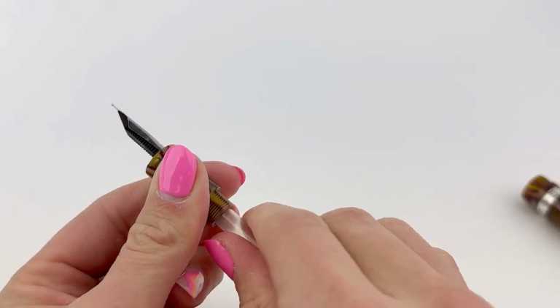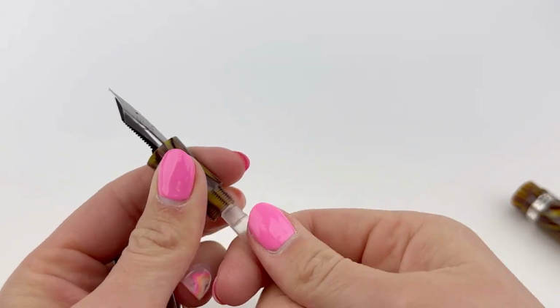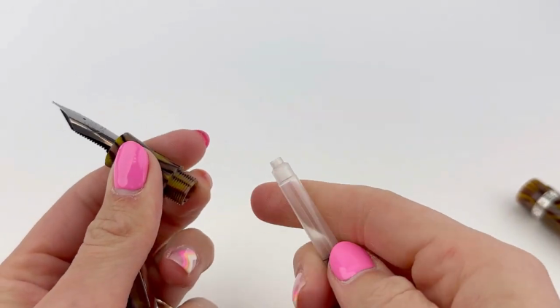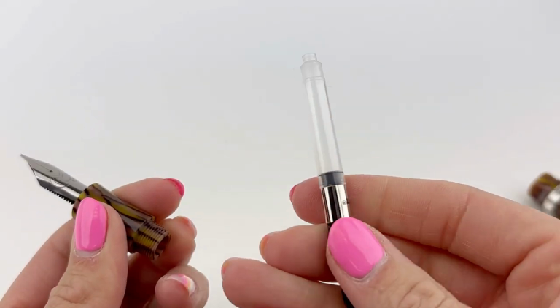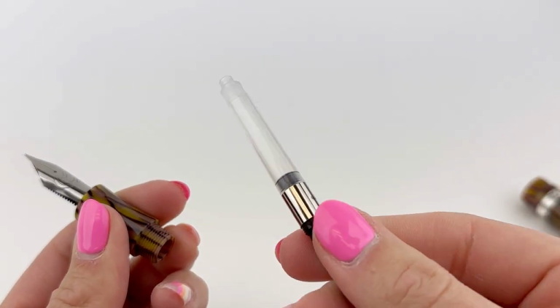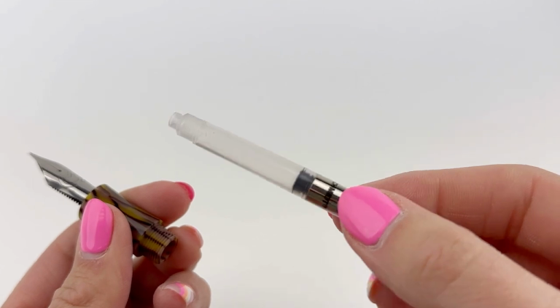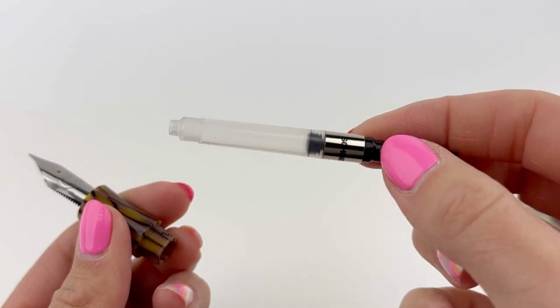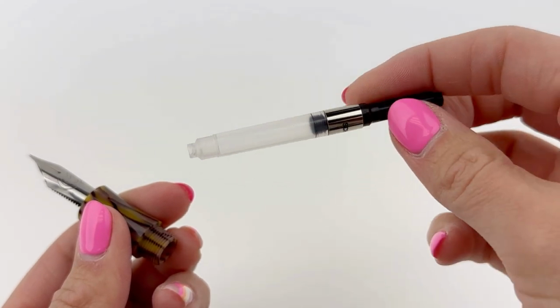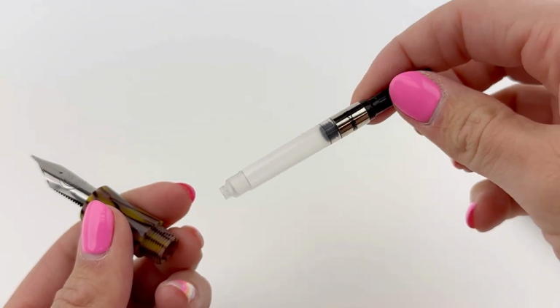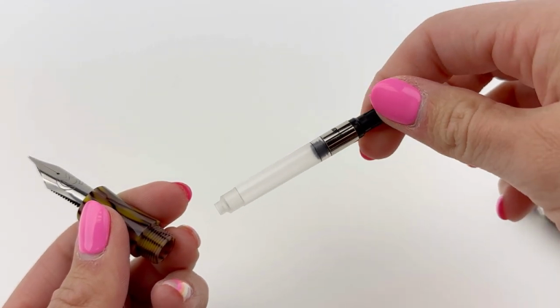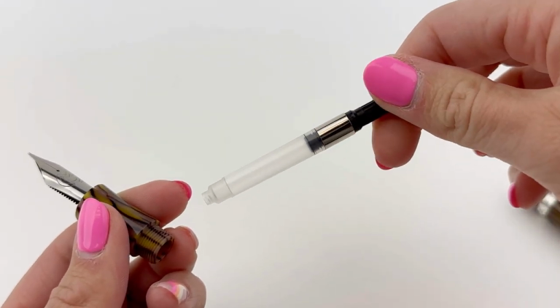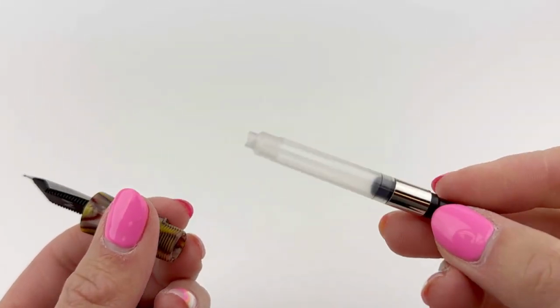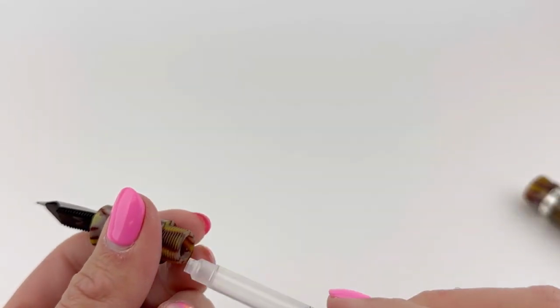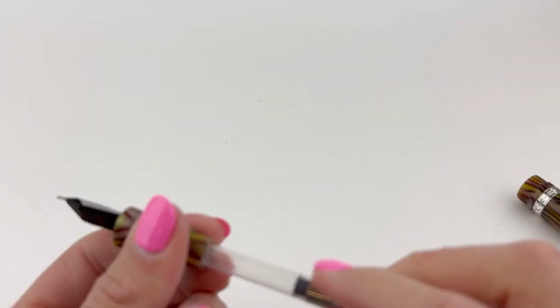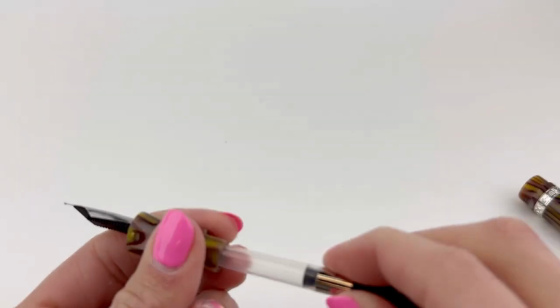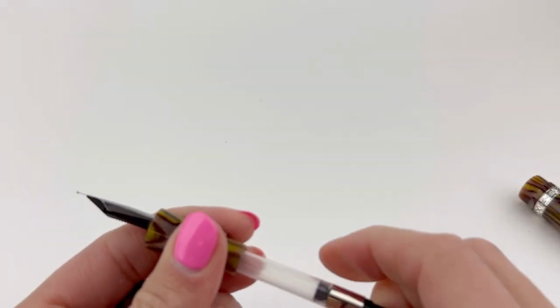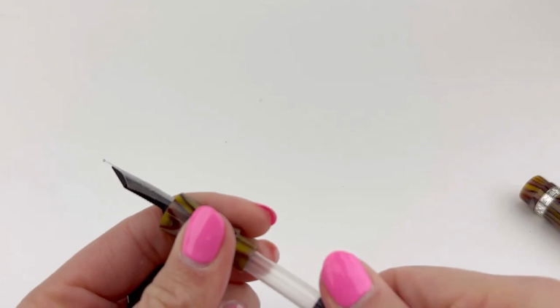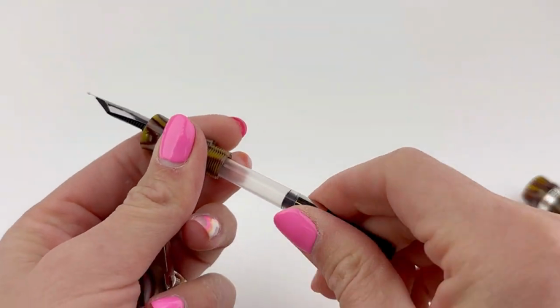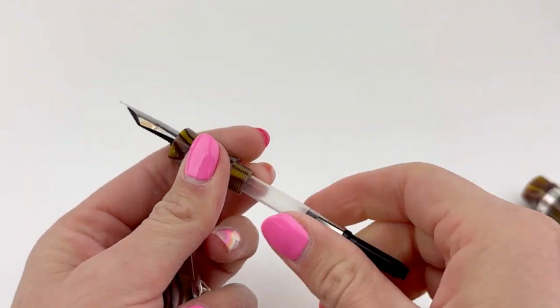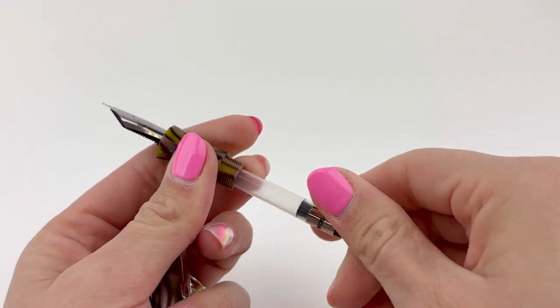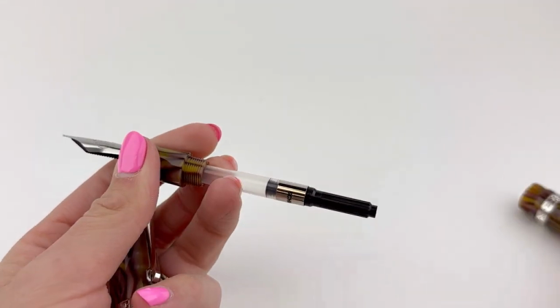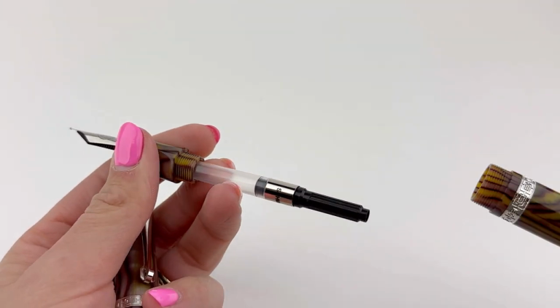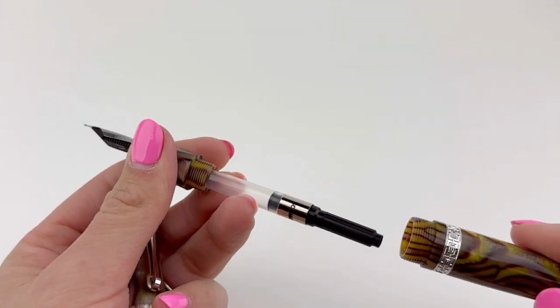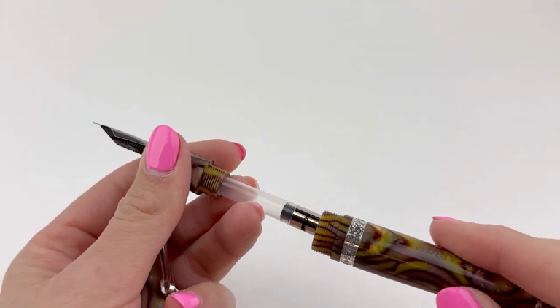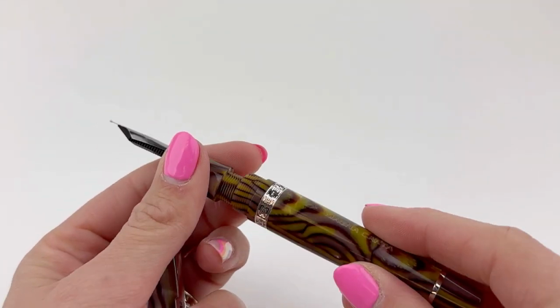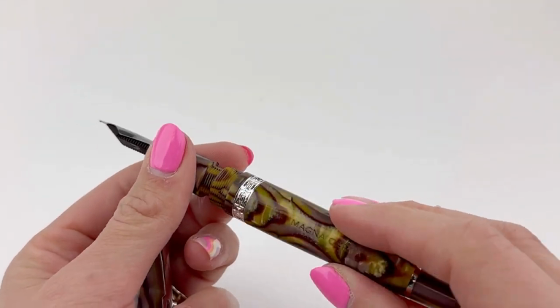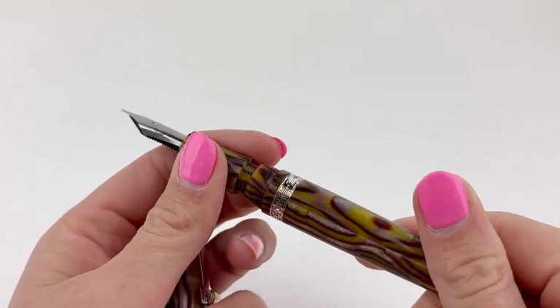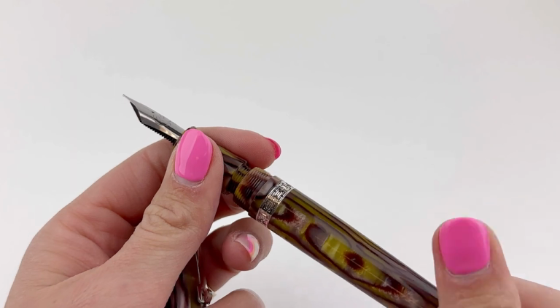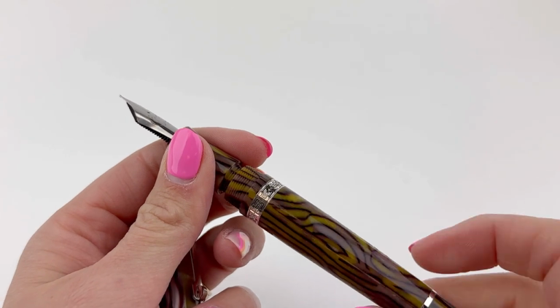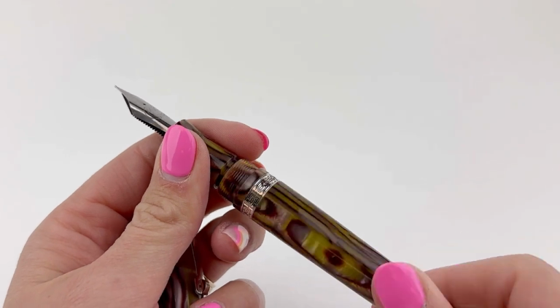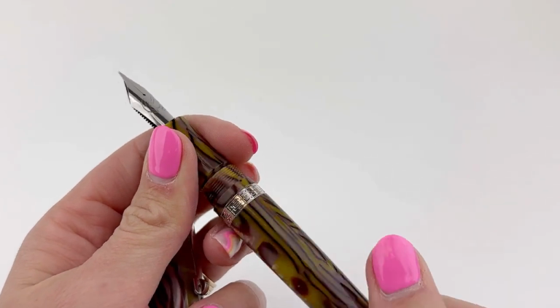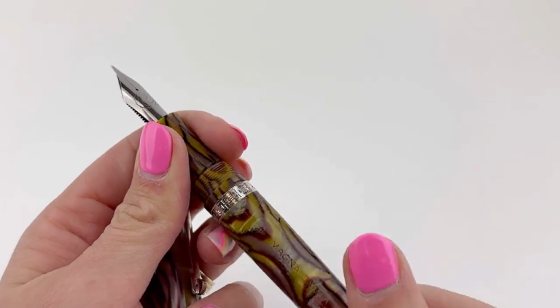If you want more information about this pen, visit us at Pinchillet.com and we'd love for you to subscribe to our channel at Pinchillet to see more new releases, not only from Magna Carta, but from other brands that you might love in the luxury pen department.